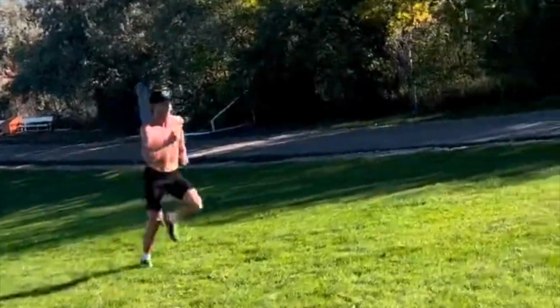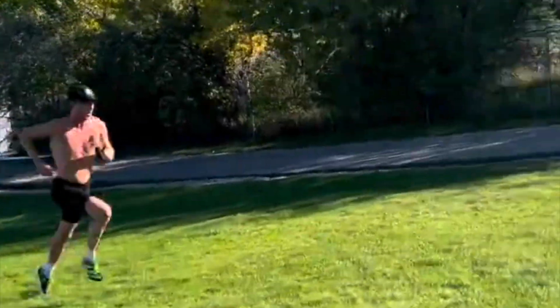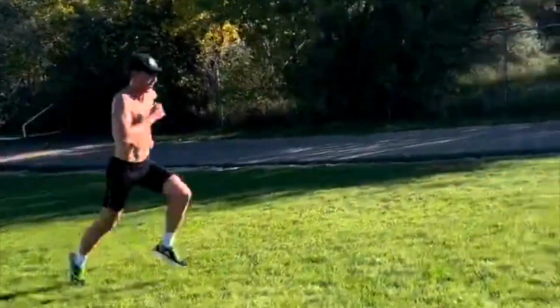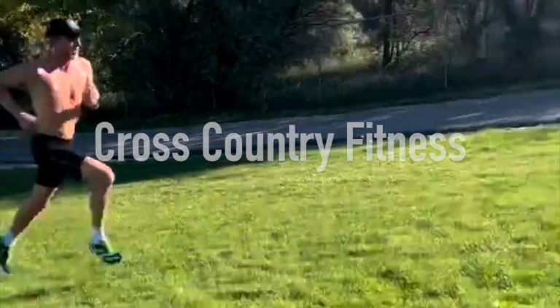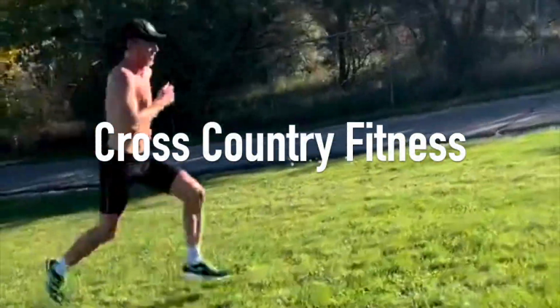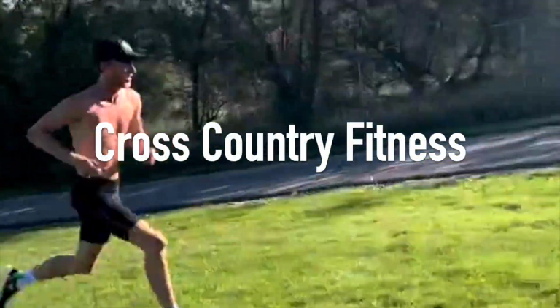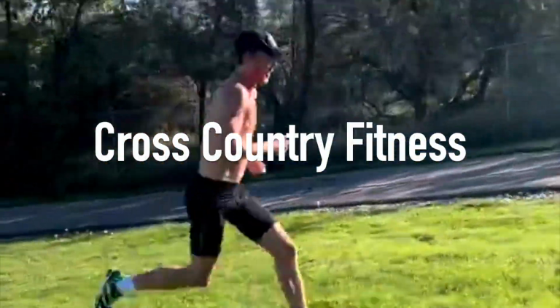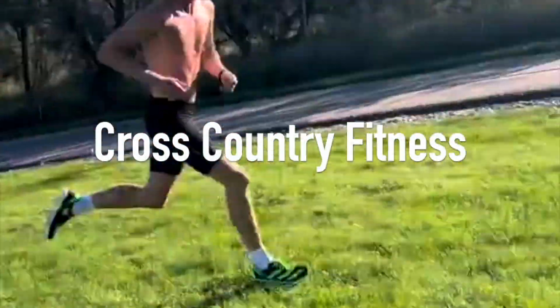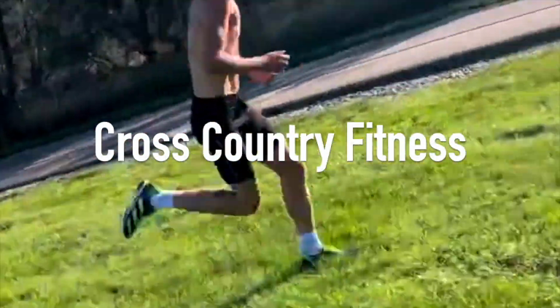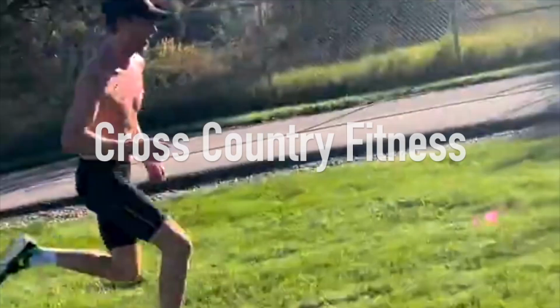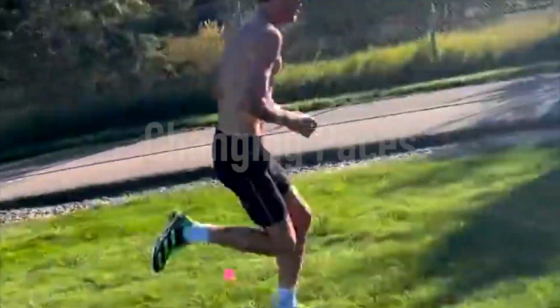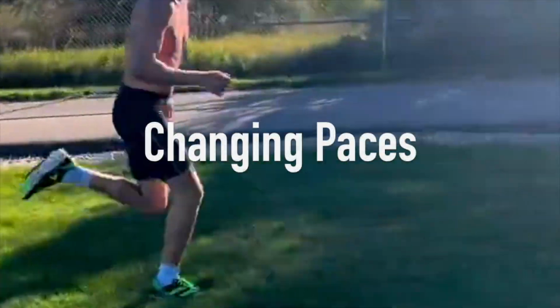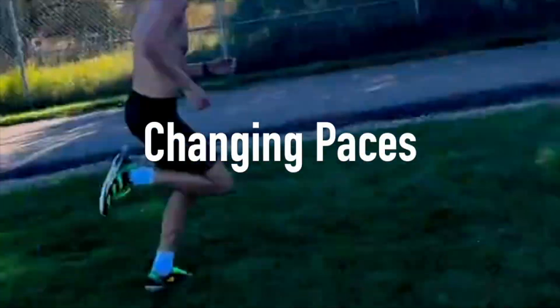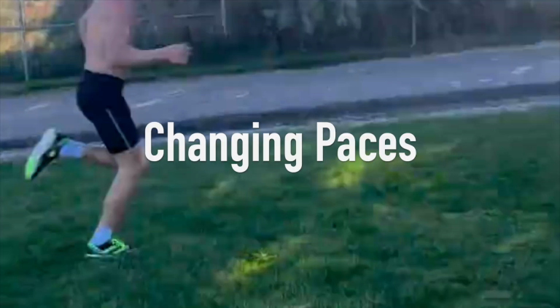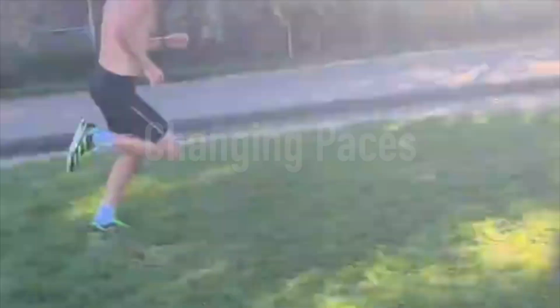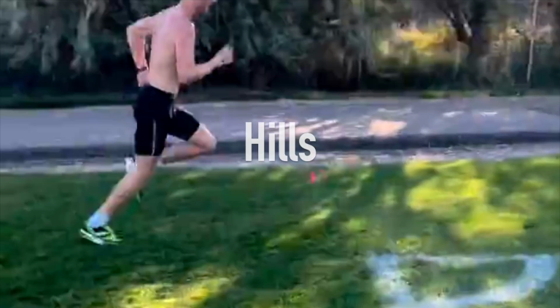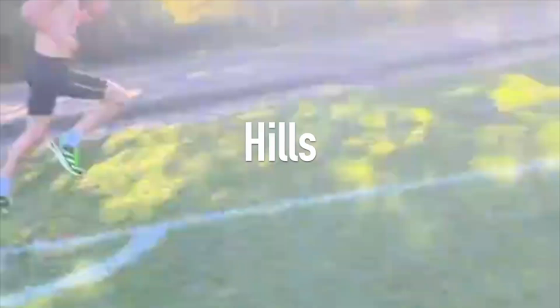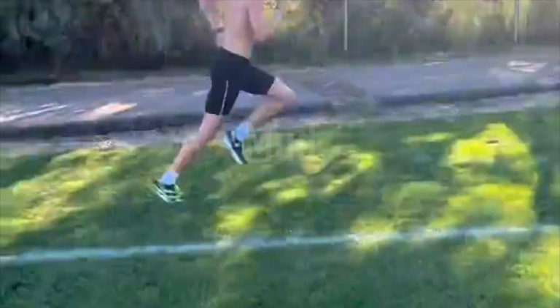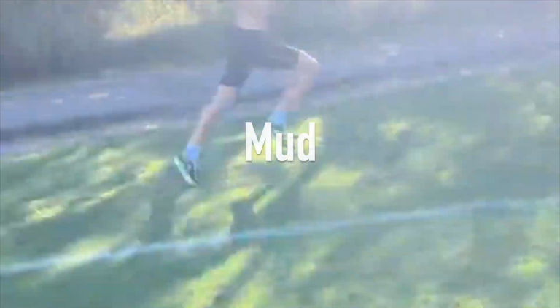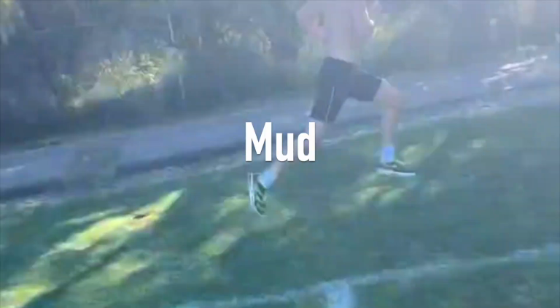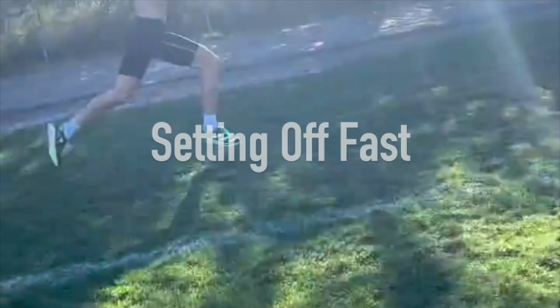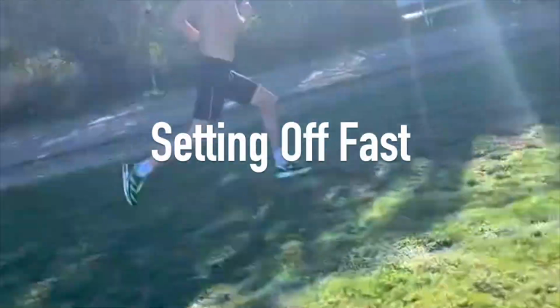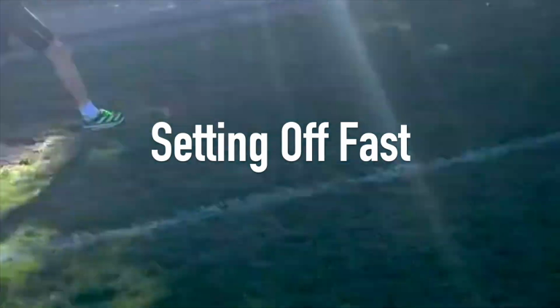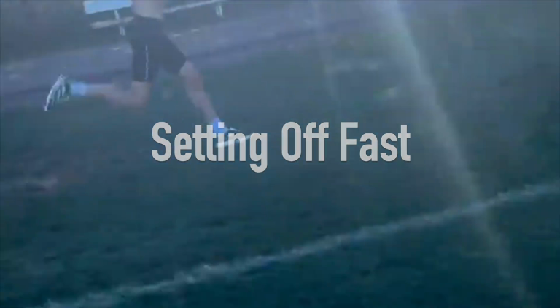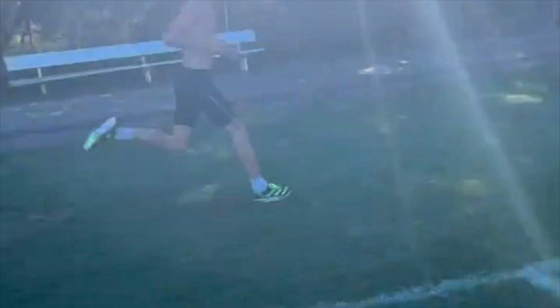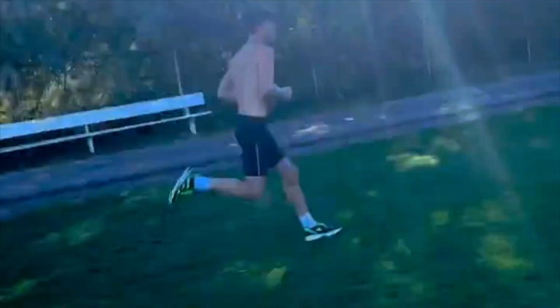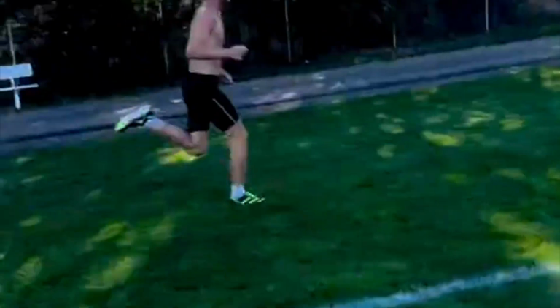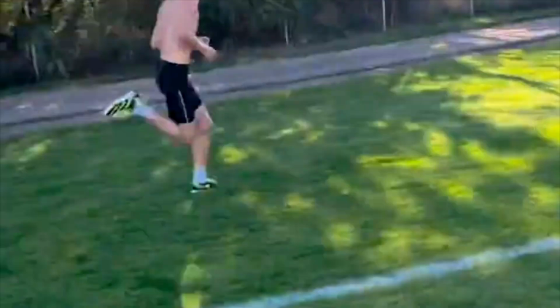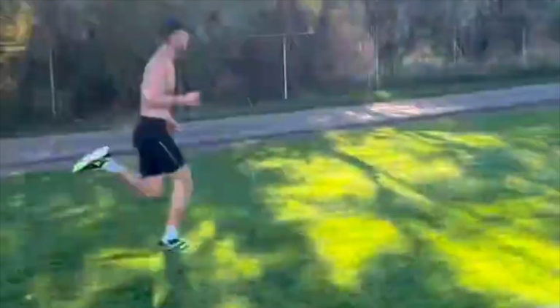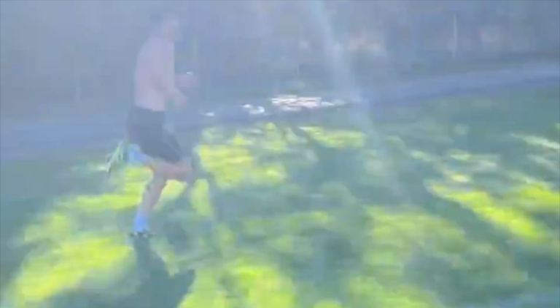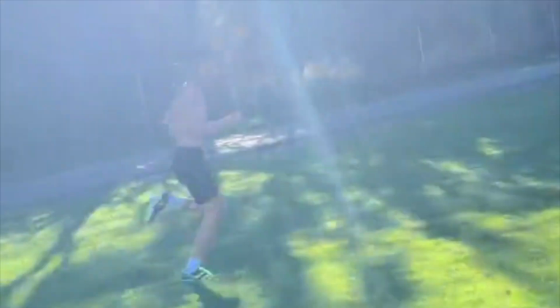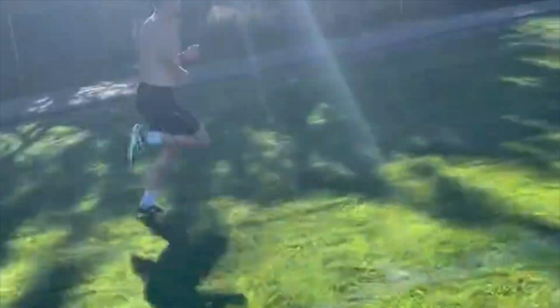And that's where cross country fitness comes in, which is how the runner is suited to changing paces, running up hills, running through mud, setting off fast, and is usually which runner can survive at the pace for the longest.